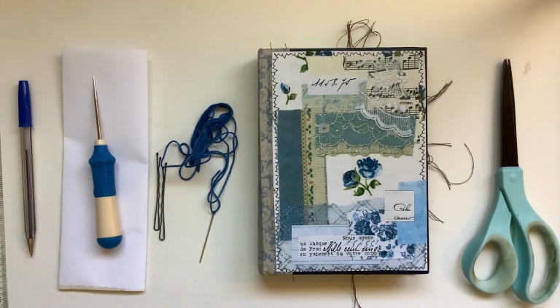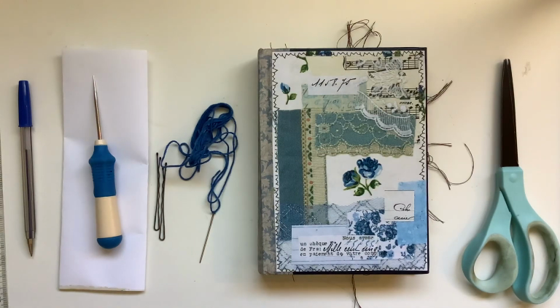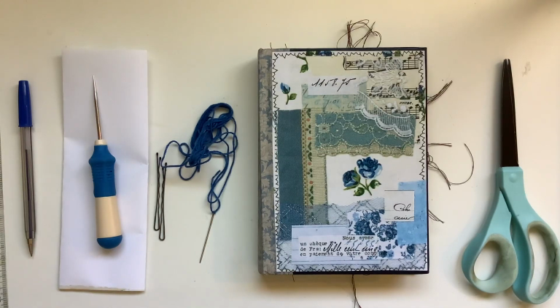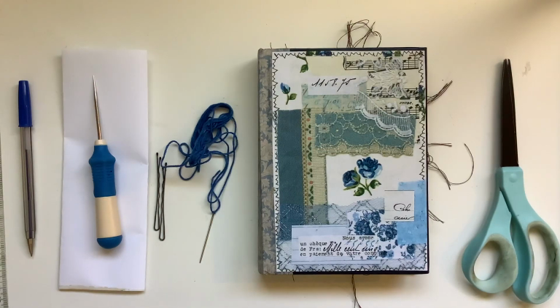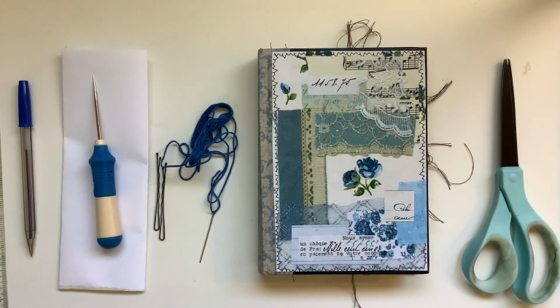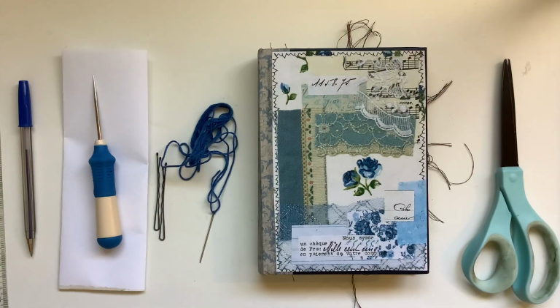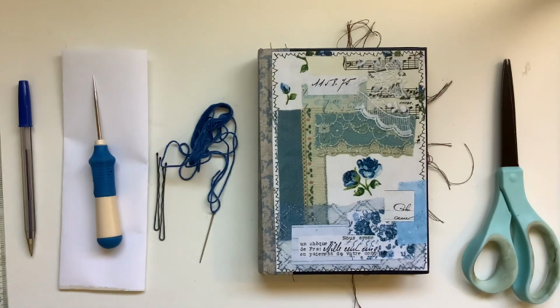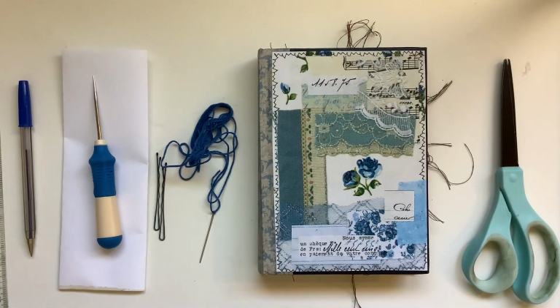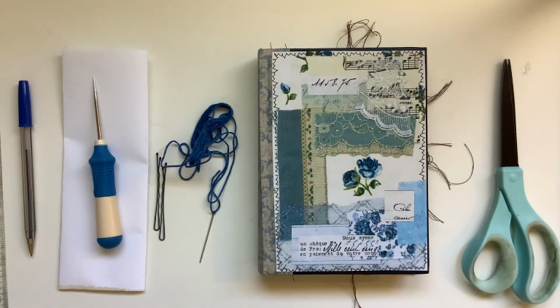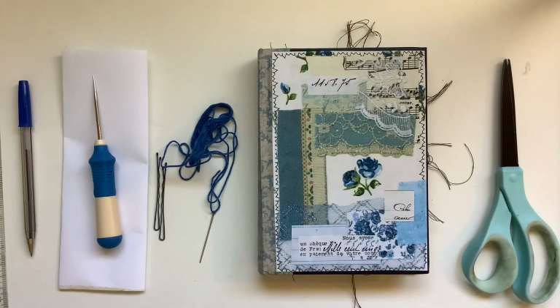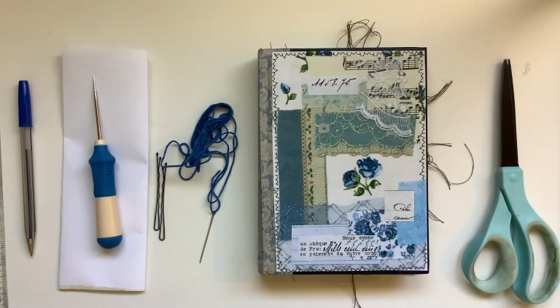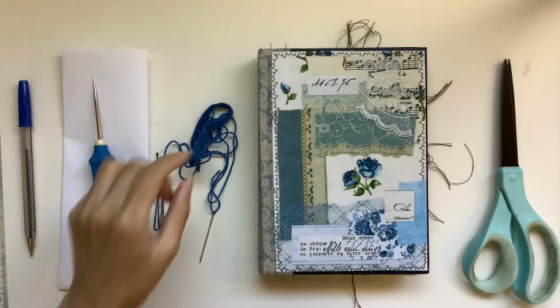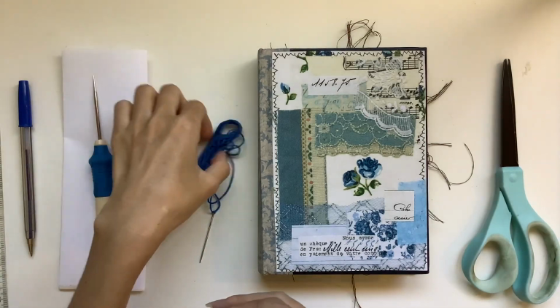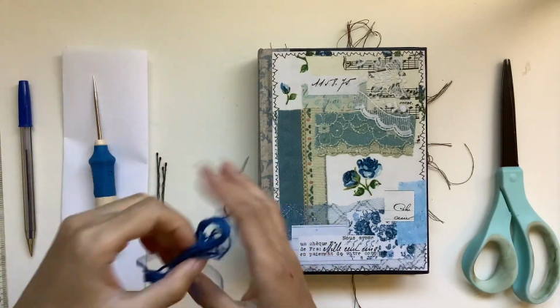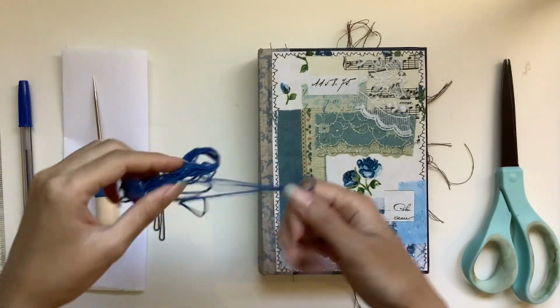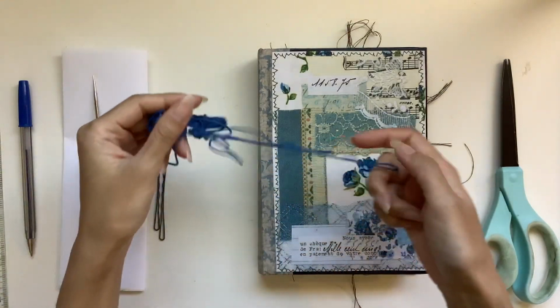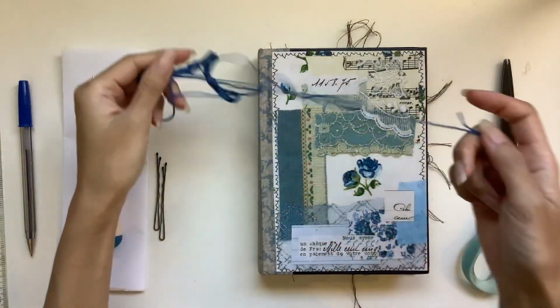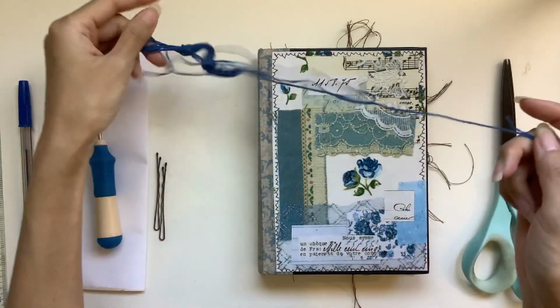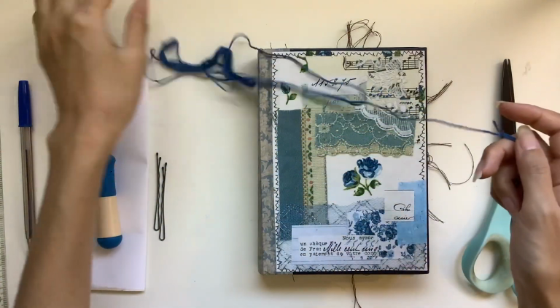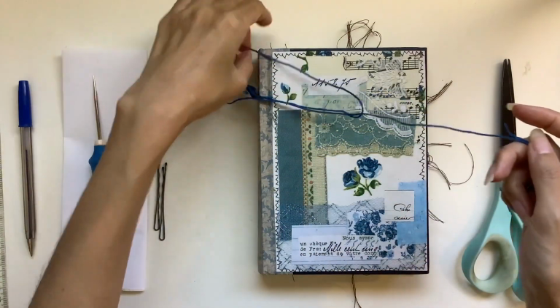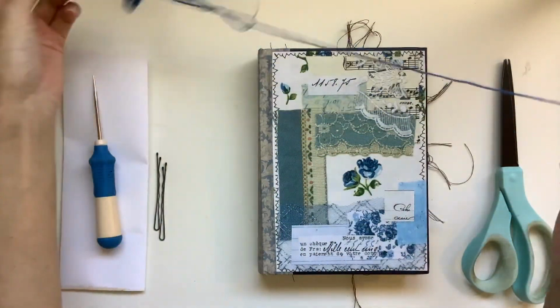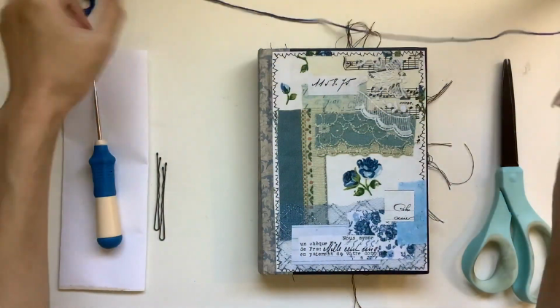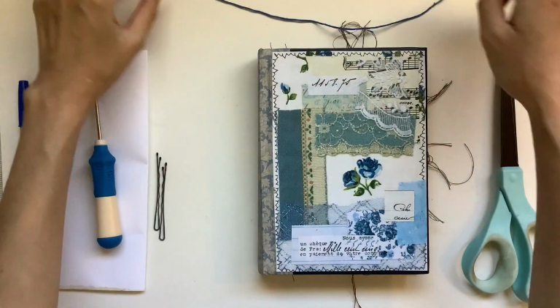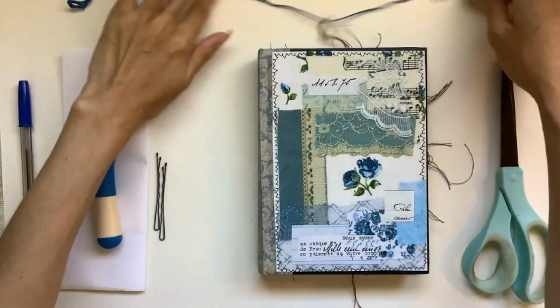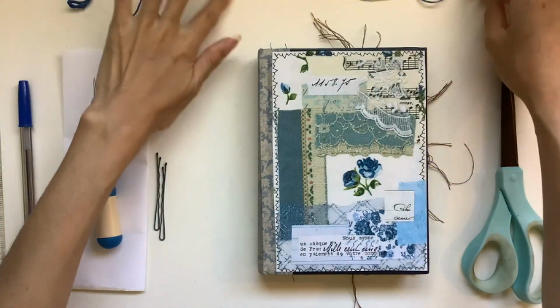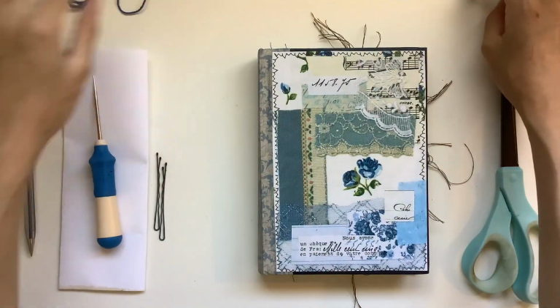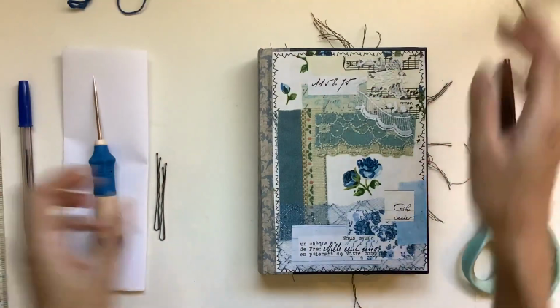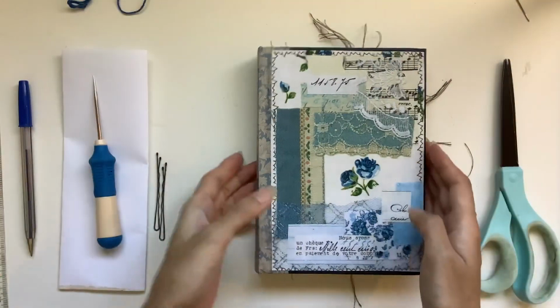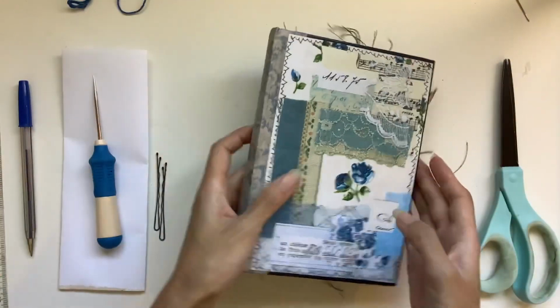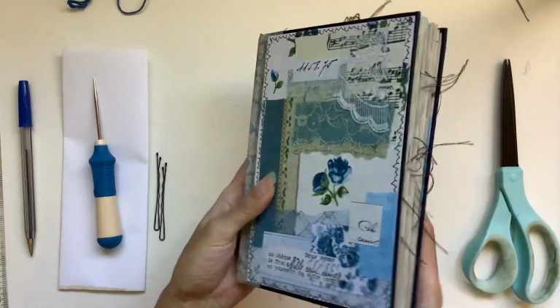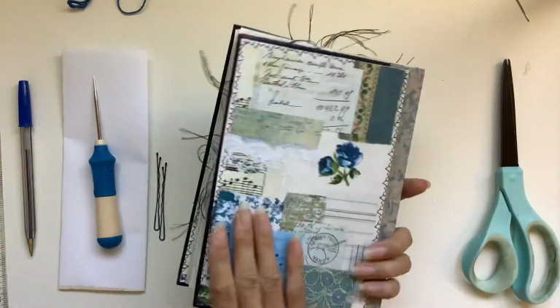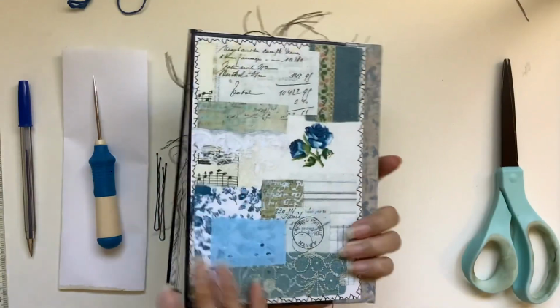Hi everyone, I'm JD from Miliband Journals. Welcome back to my channel. We are back continuing on with this Make a Junk Journal With Me series where we're making a book cover journal together — one of these collage journals.